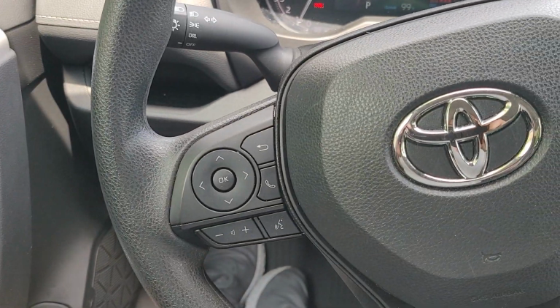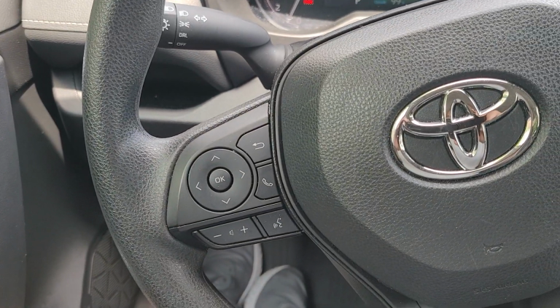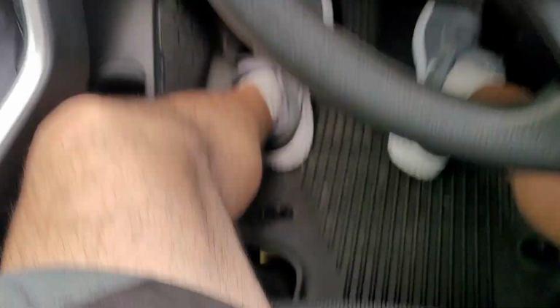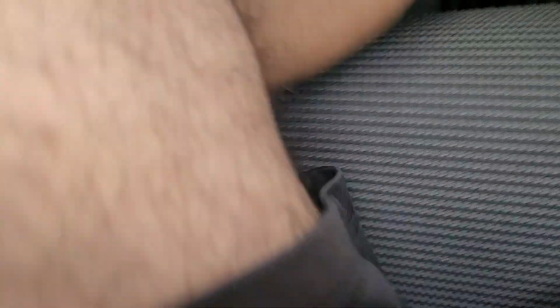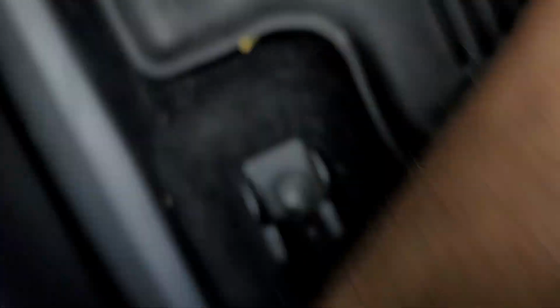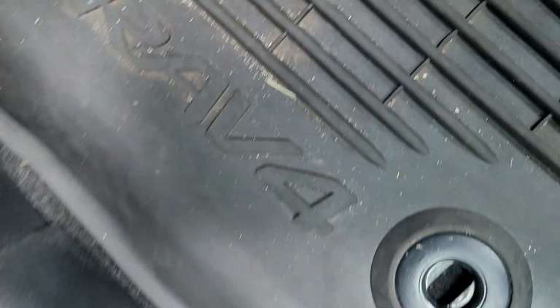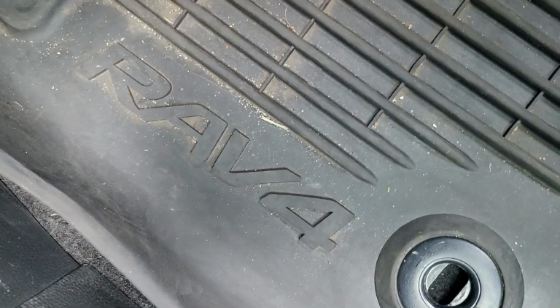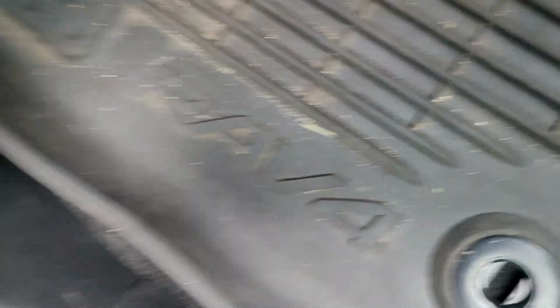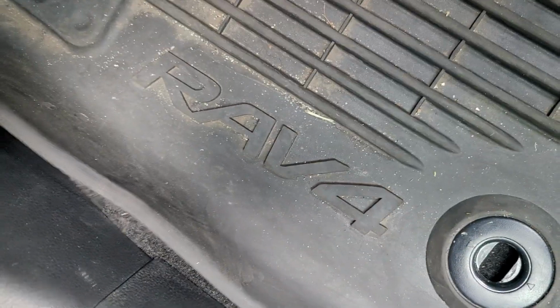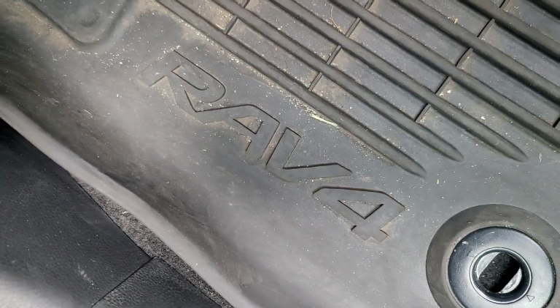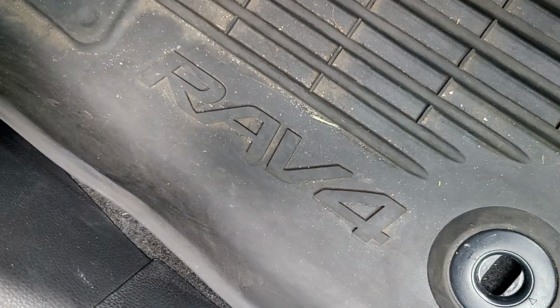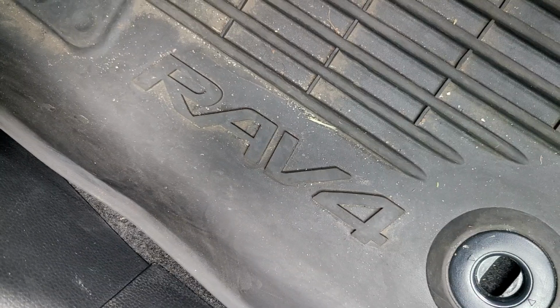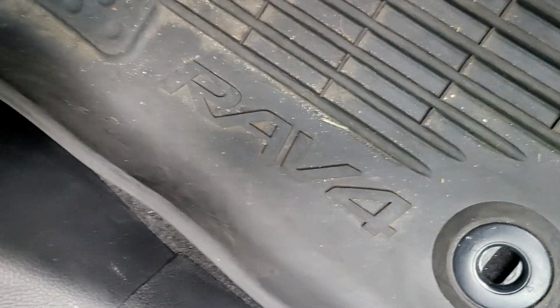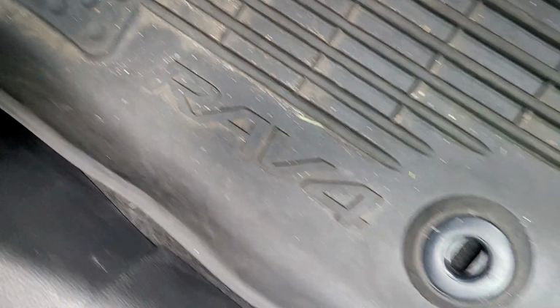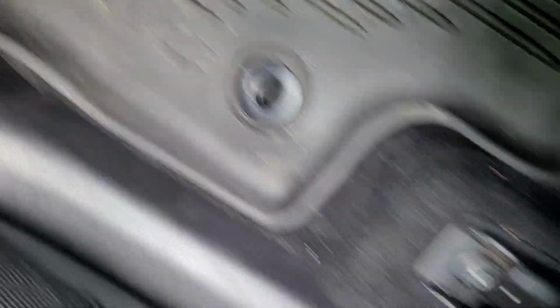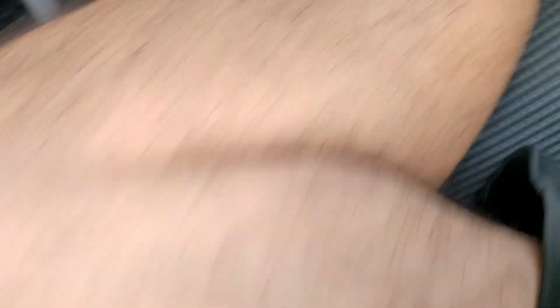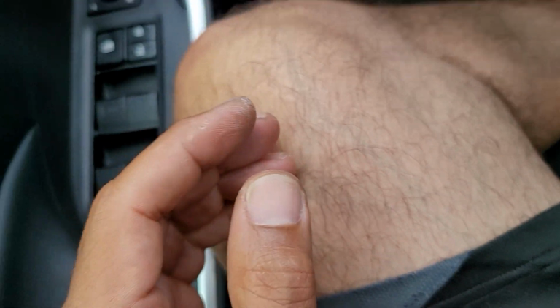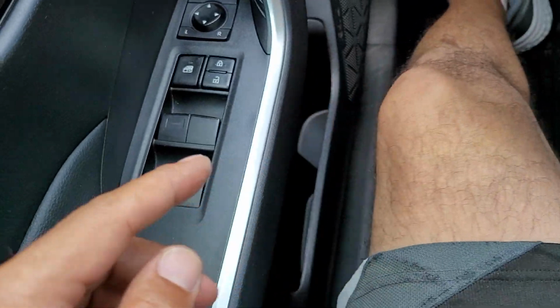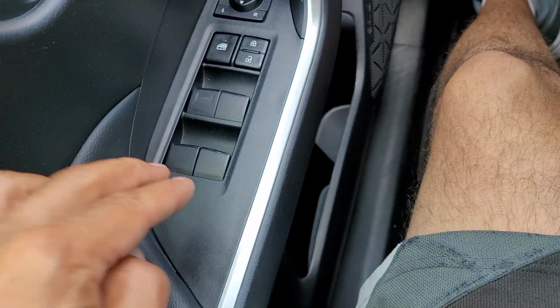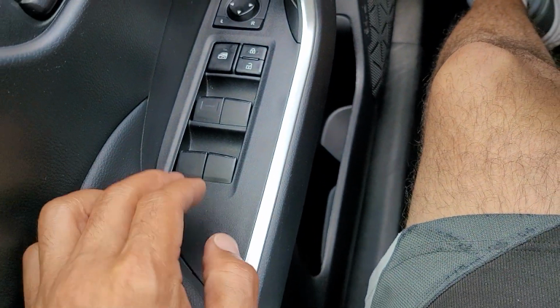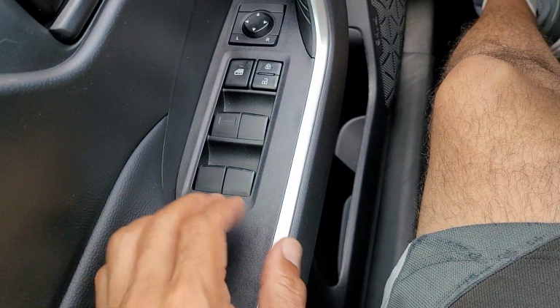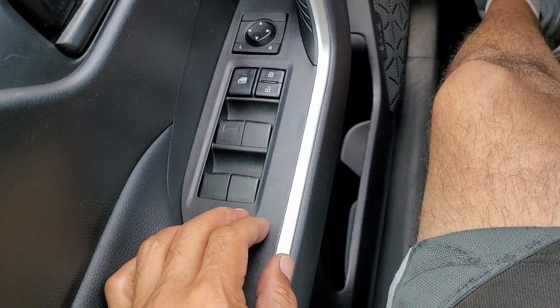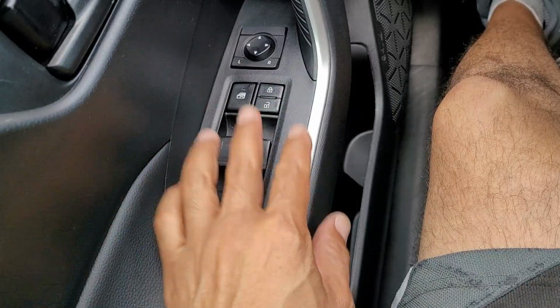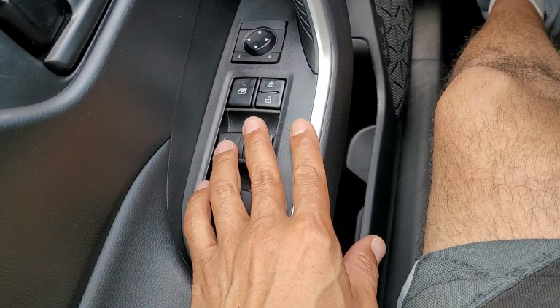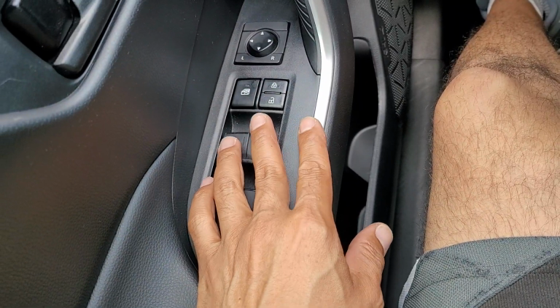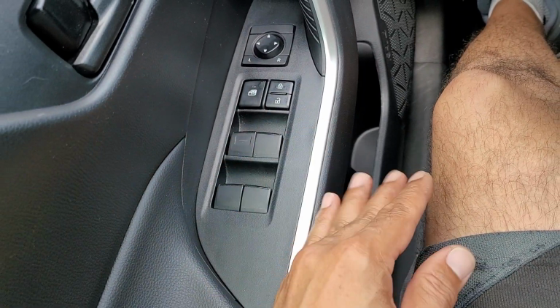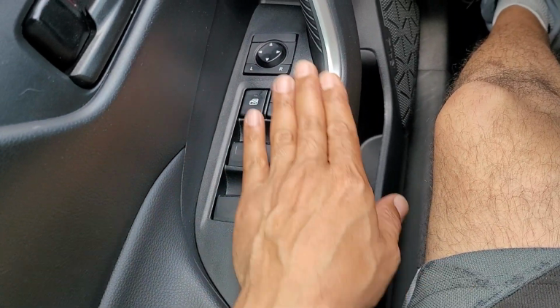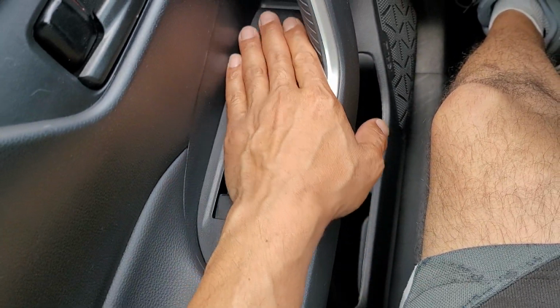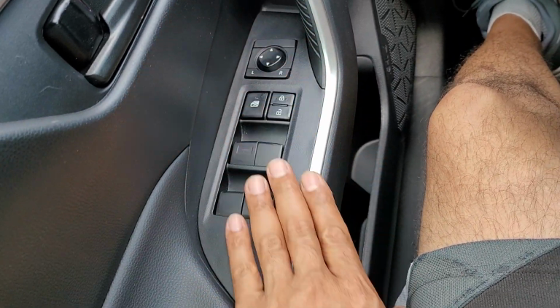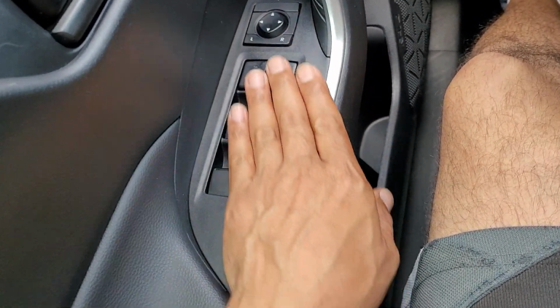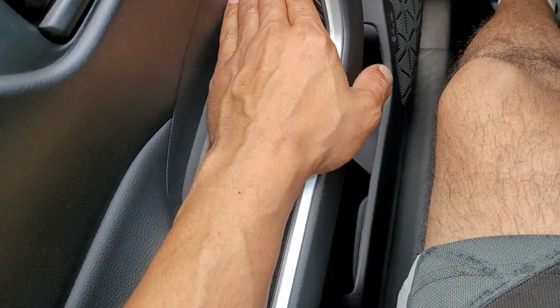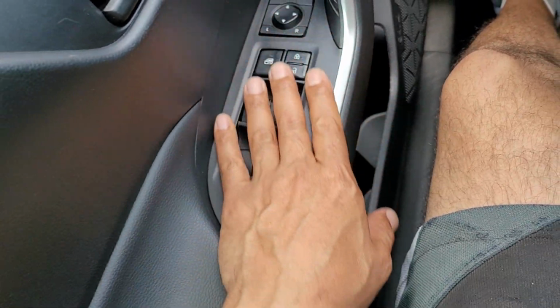Toyota. I'm so glad I know what I'm driving. I love it. I'm going to show you how to take this off and replace it — and you're going to thank me later.